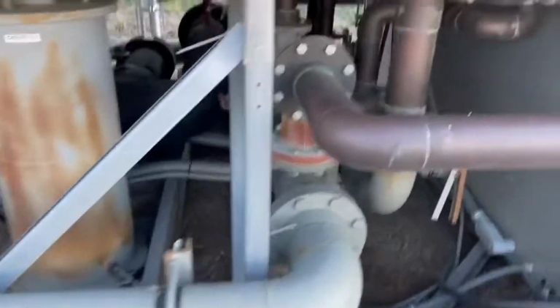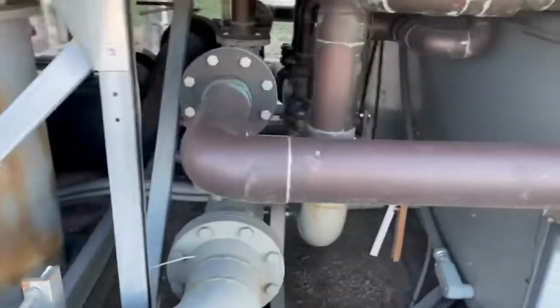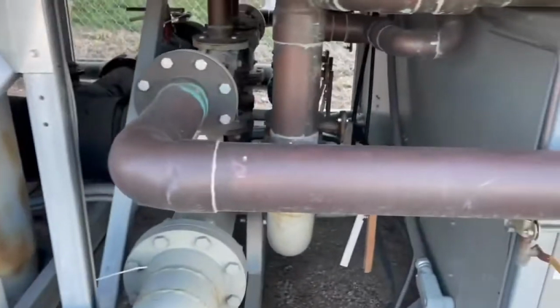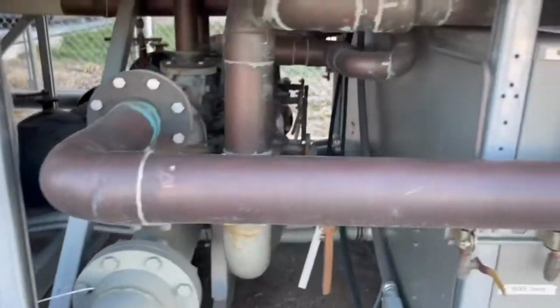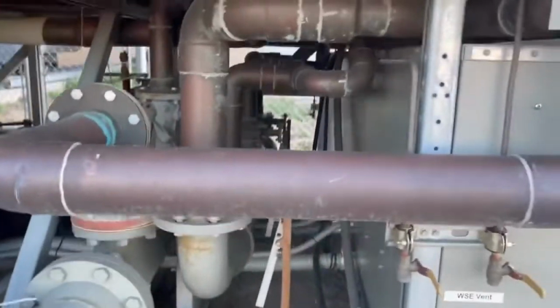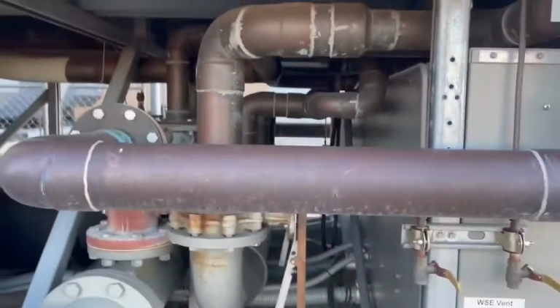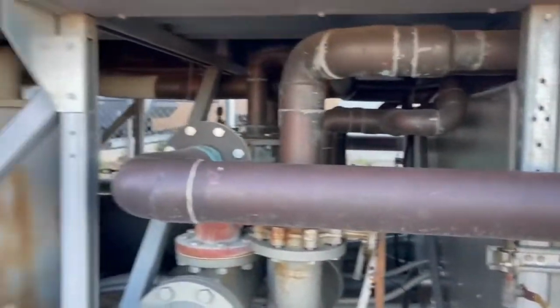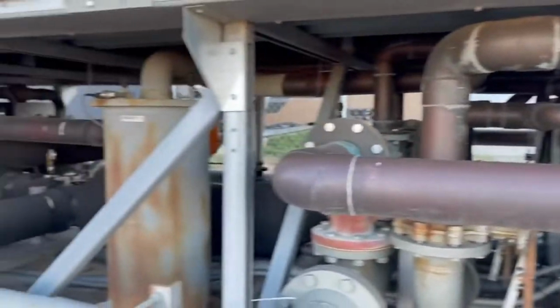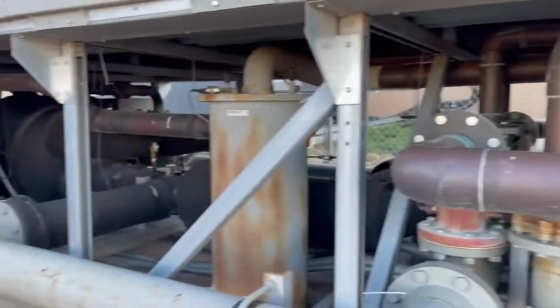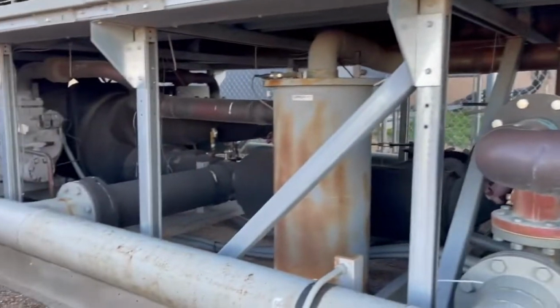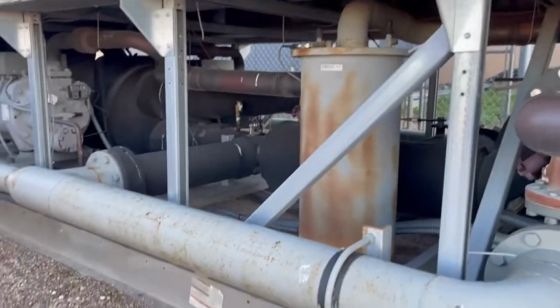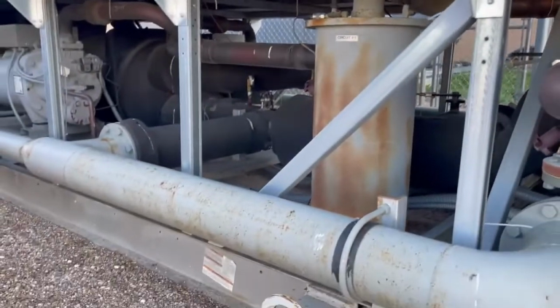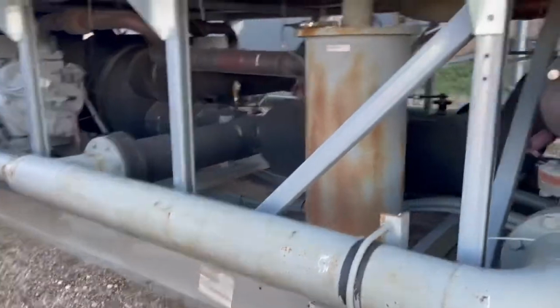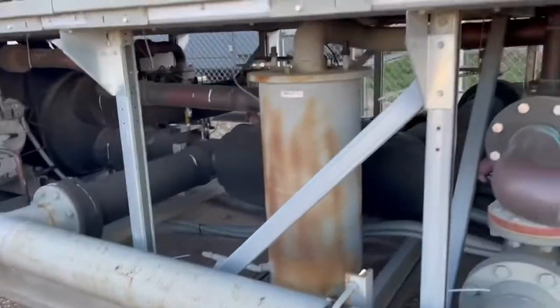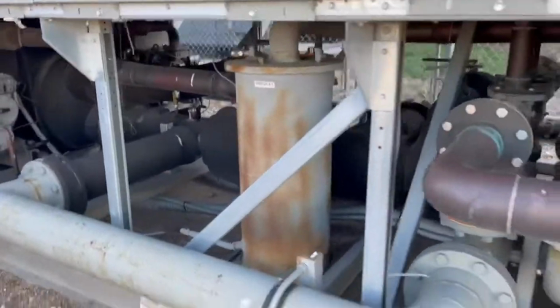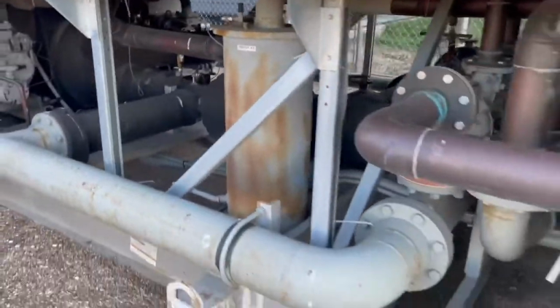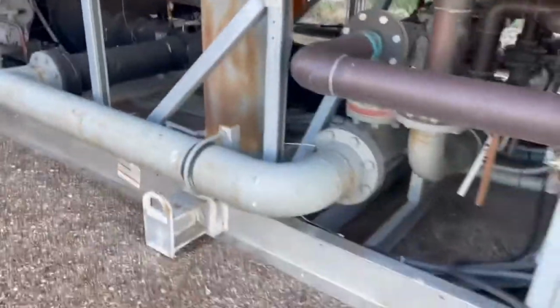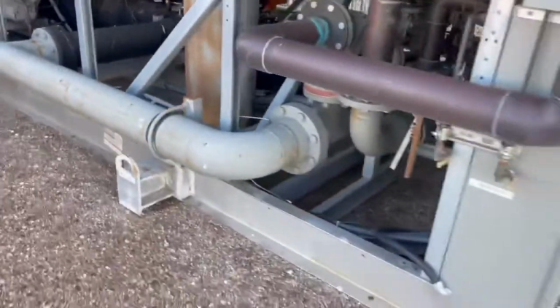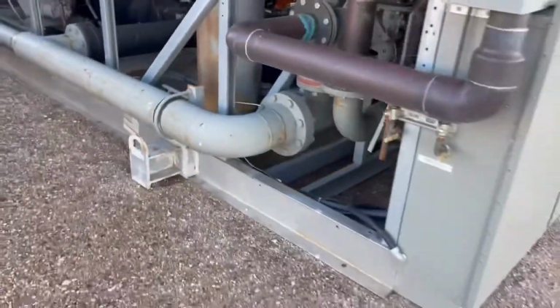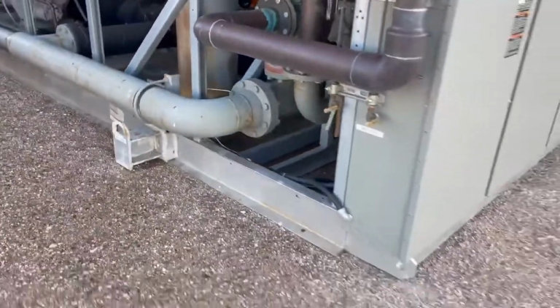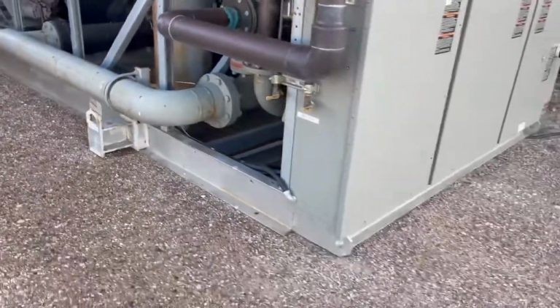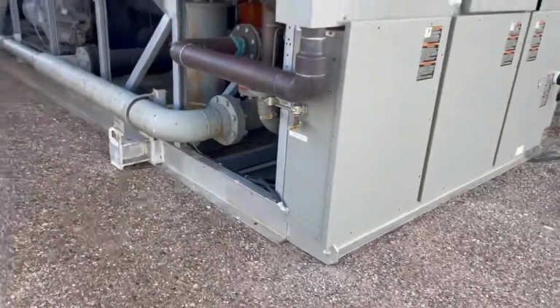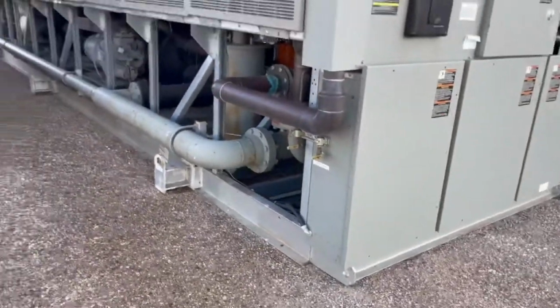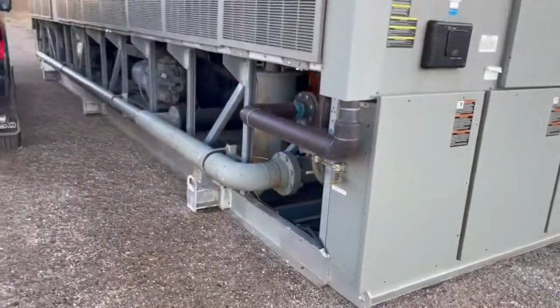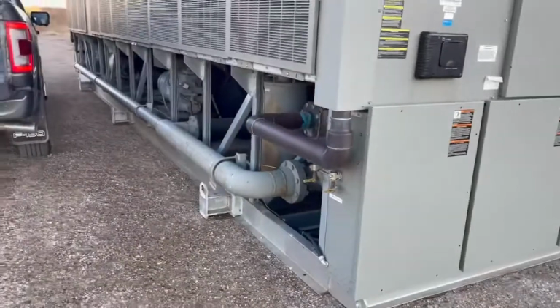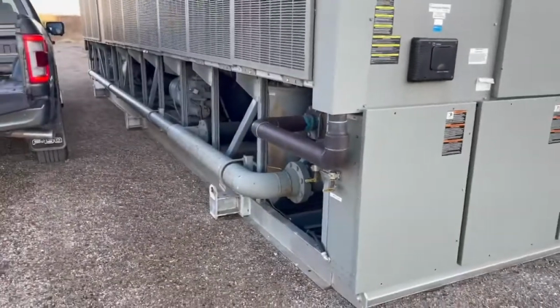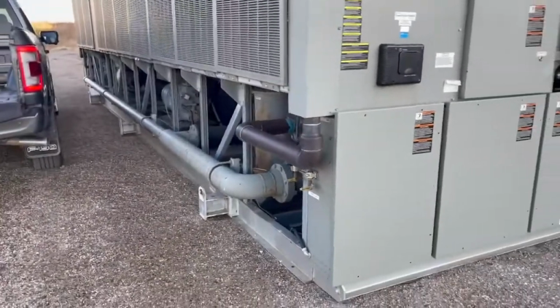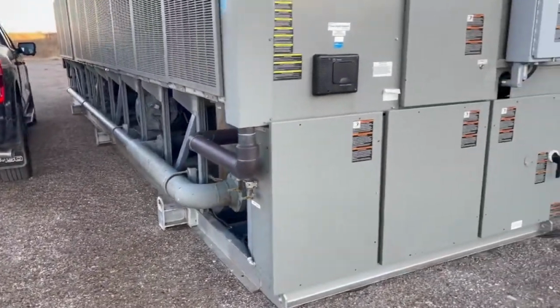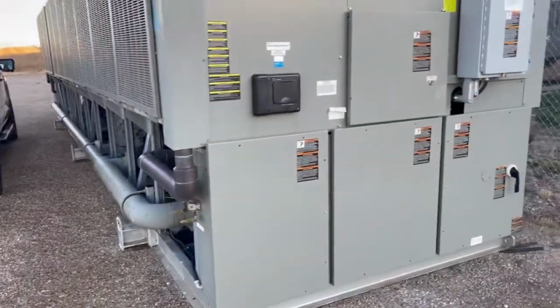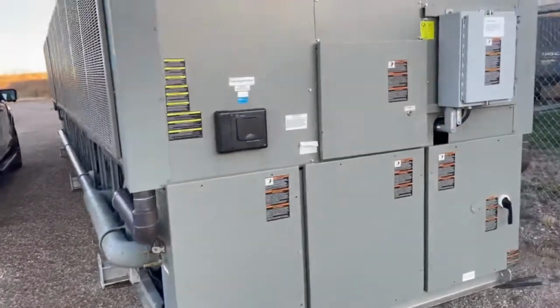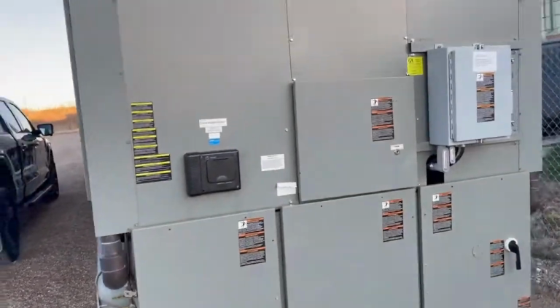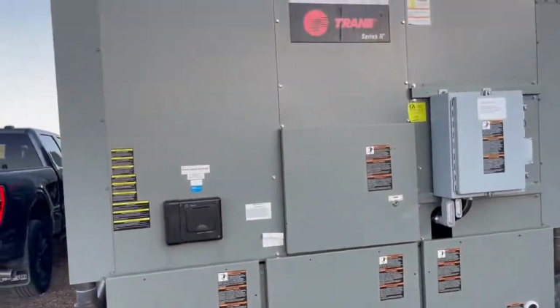I'm just going to give you another look underneath — really nice, clean piping. Clean frames. All on skids, heavy-duty skids, easy to crane and mount onto your building.